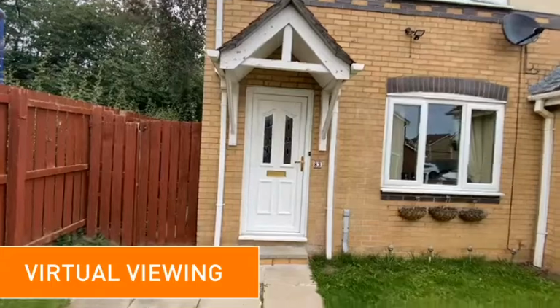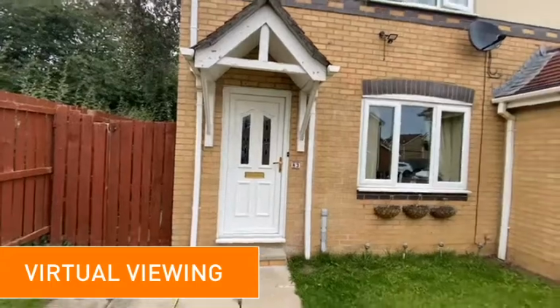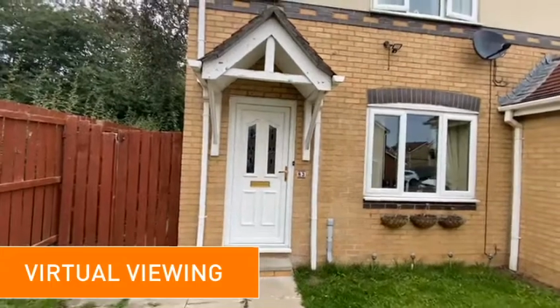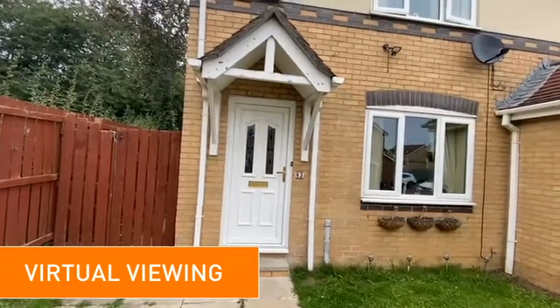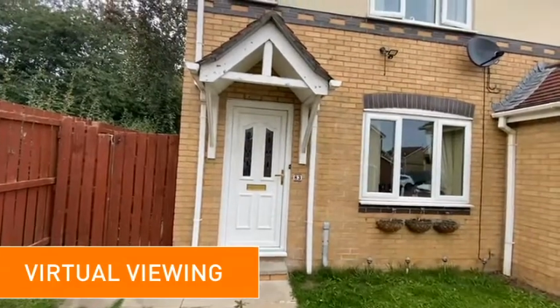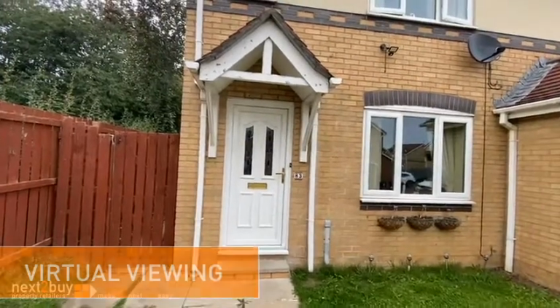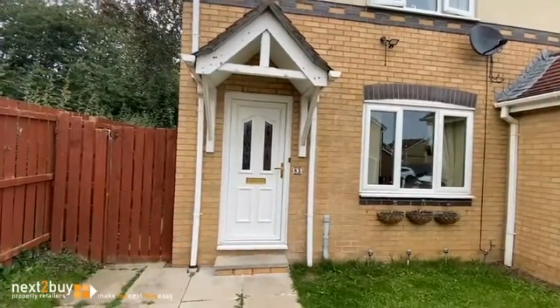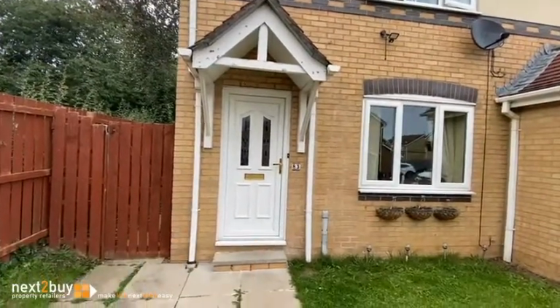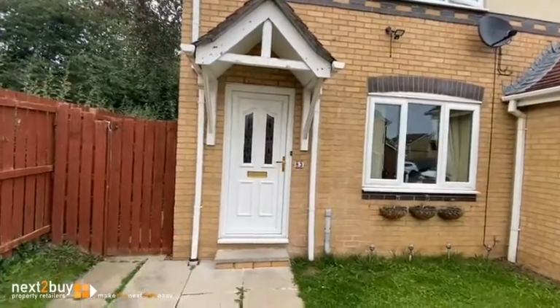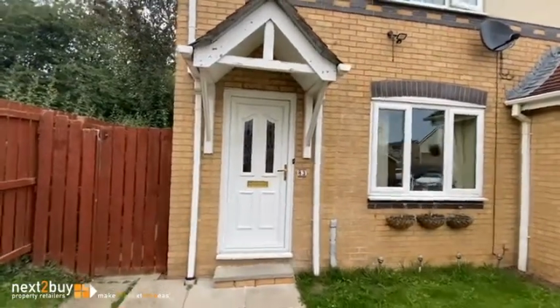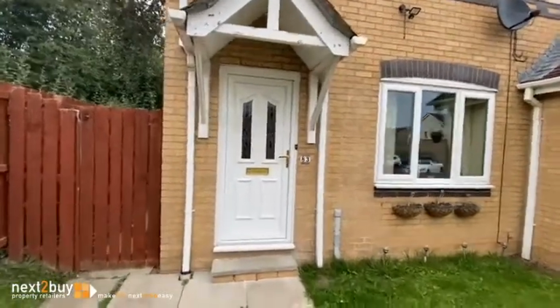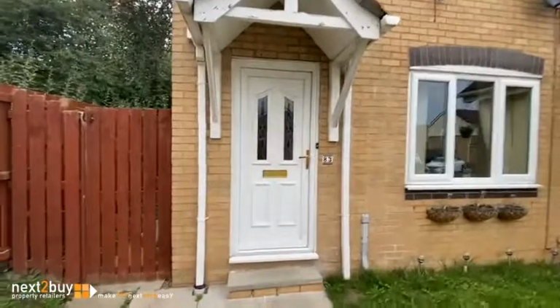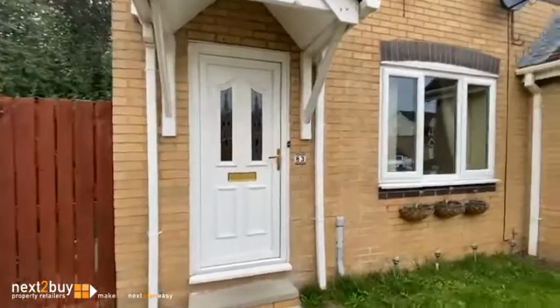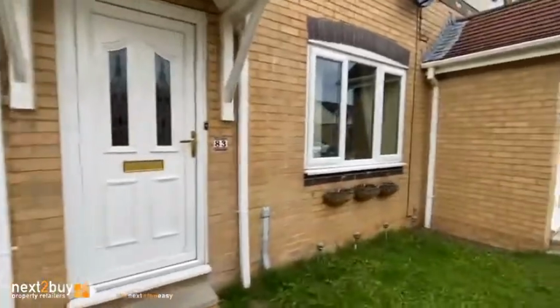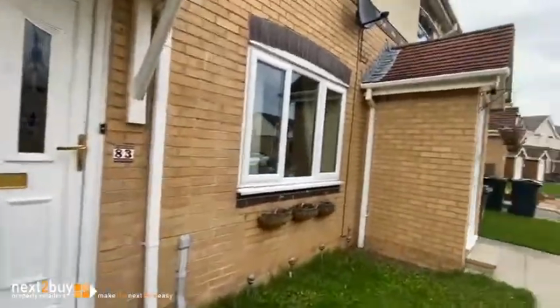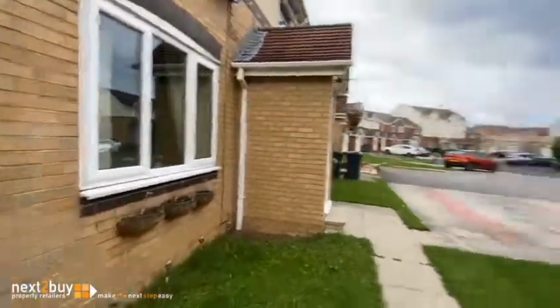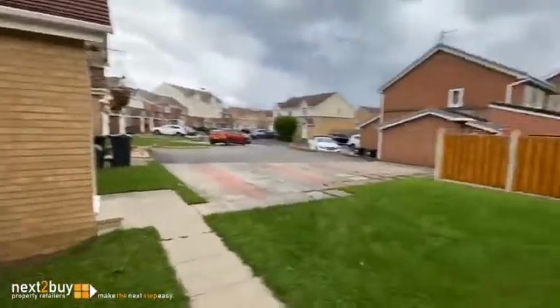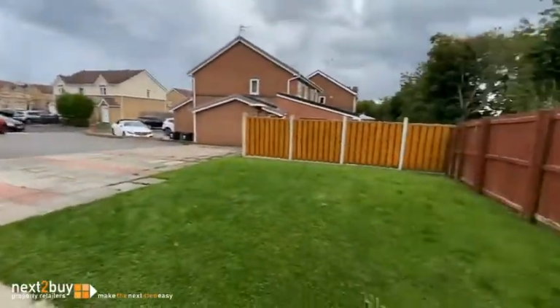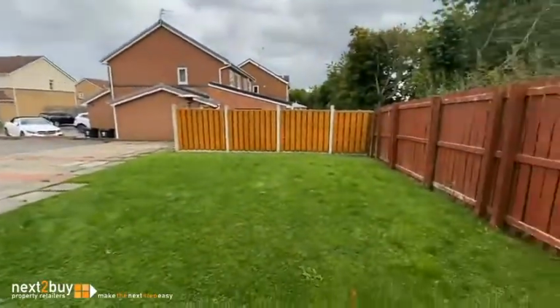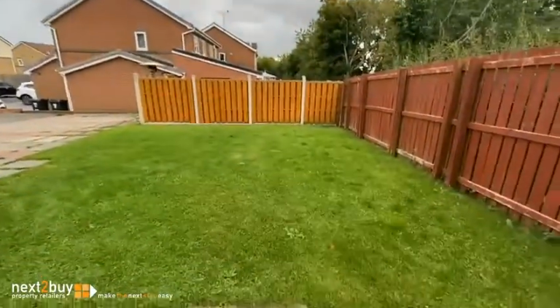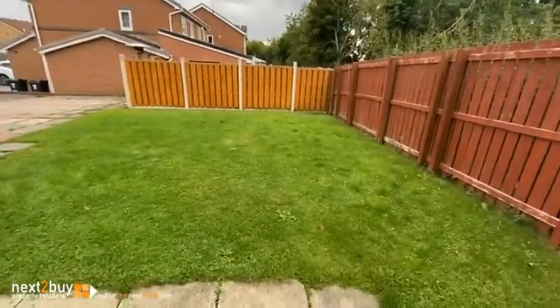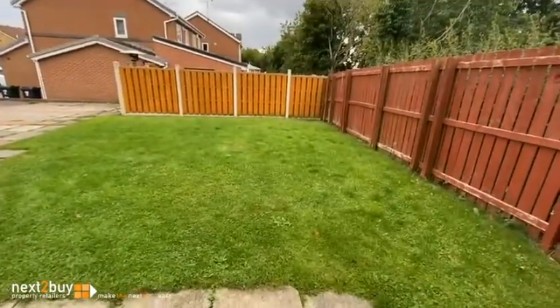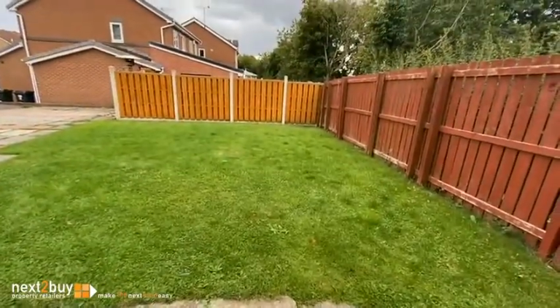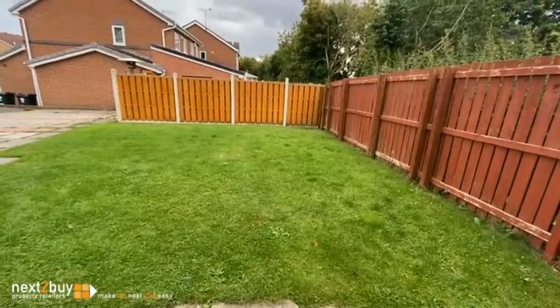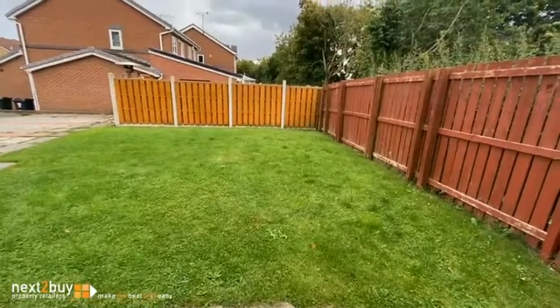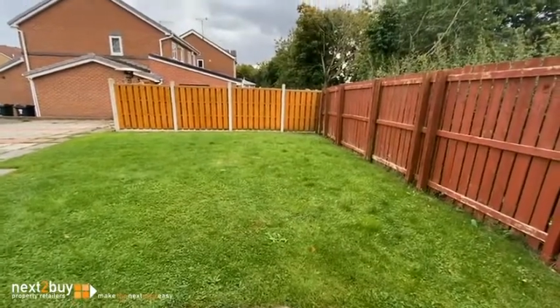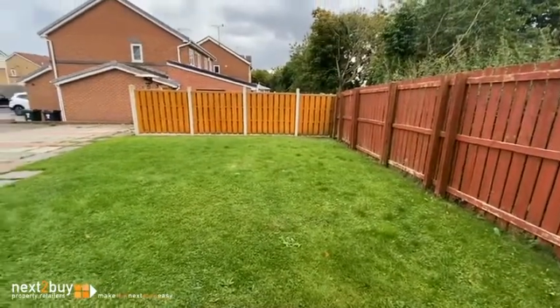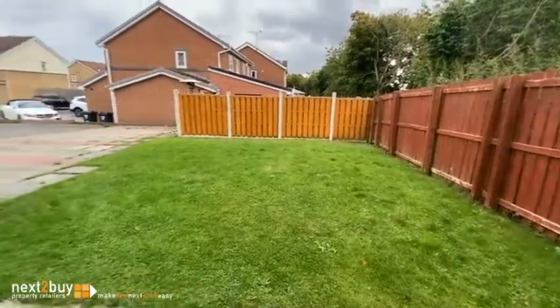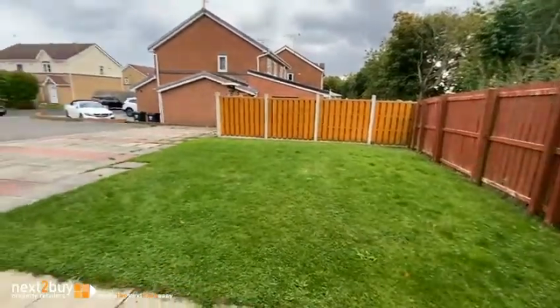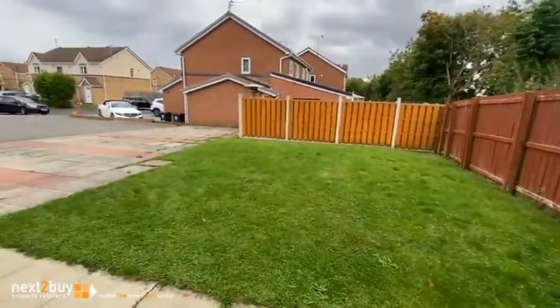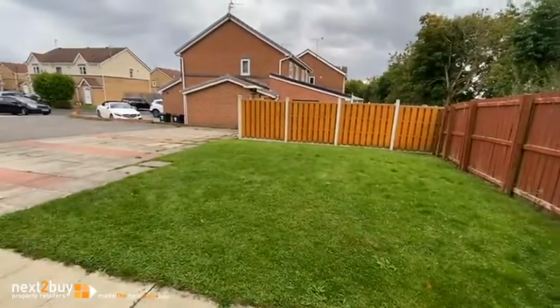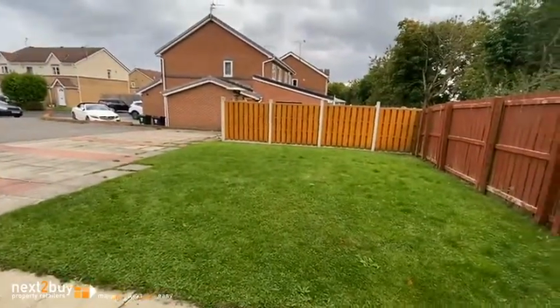This is our three-bedroom end terrace house on Blucher Road, which is very nicely positioned. It's got a really good size garden to the front and there's also two allocated parking spaces.